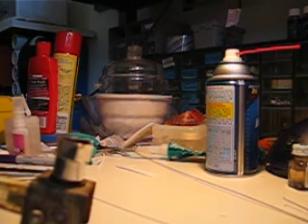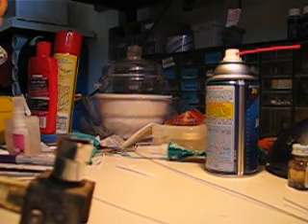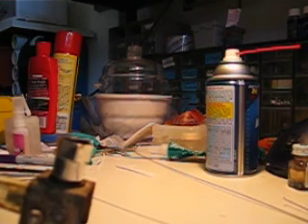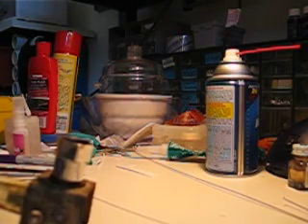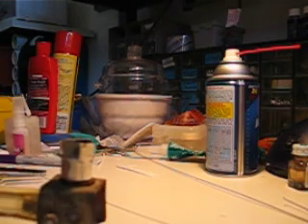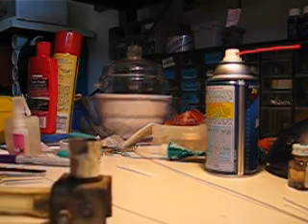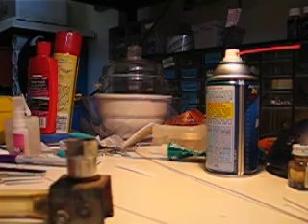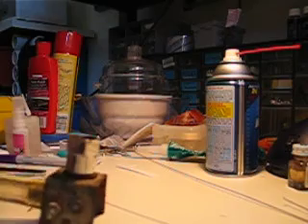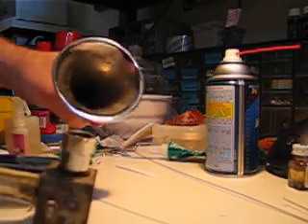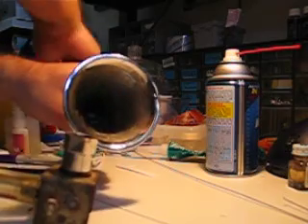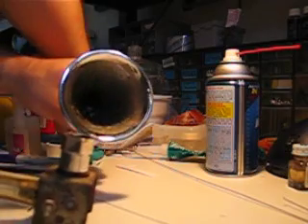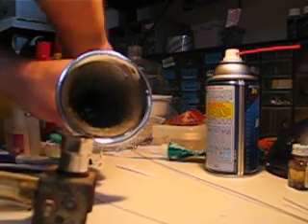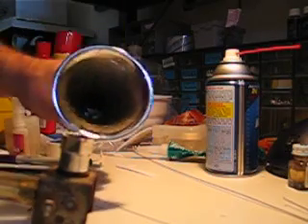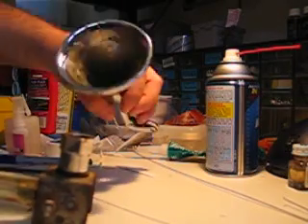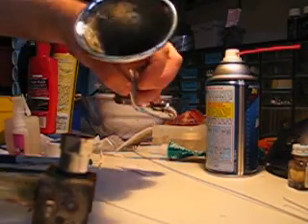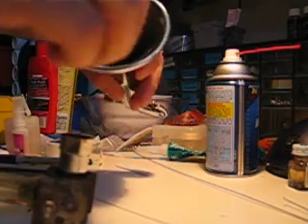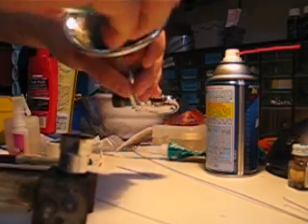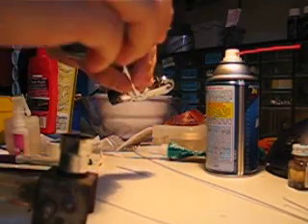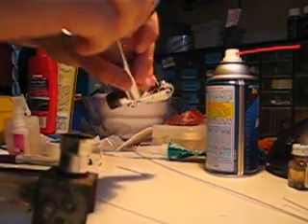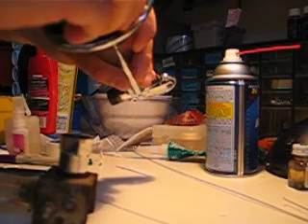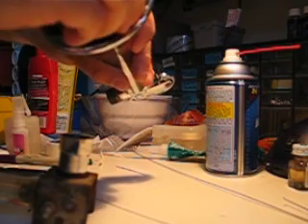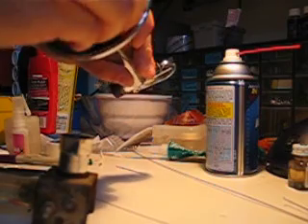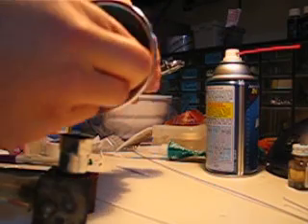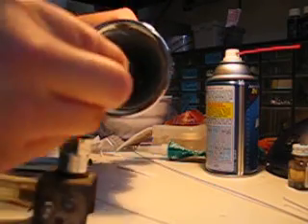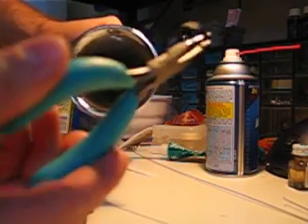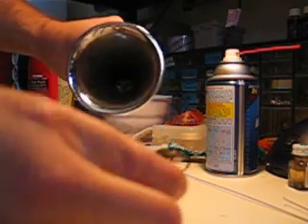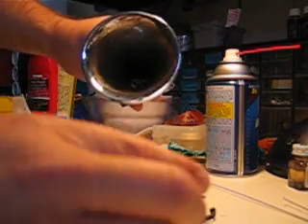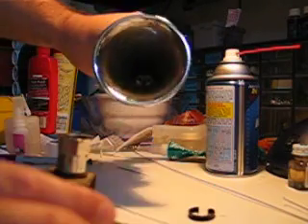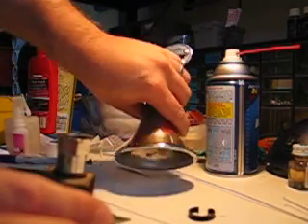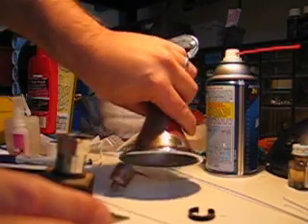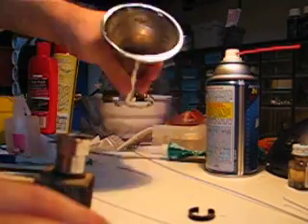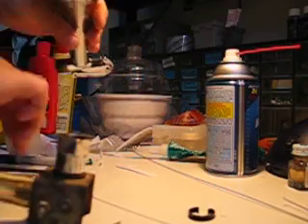Inside you have the drum, and there's a retaining clip that holds it. I'm going to stick the pliers in there and pull that out. The drum should just slide right out.